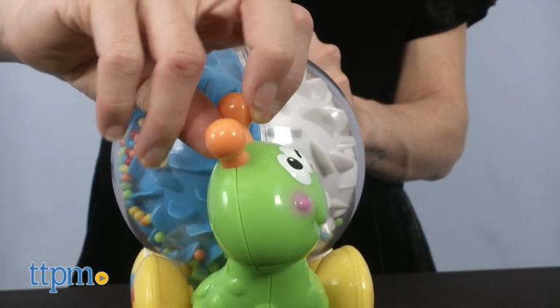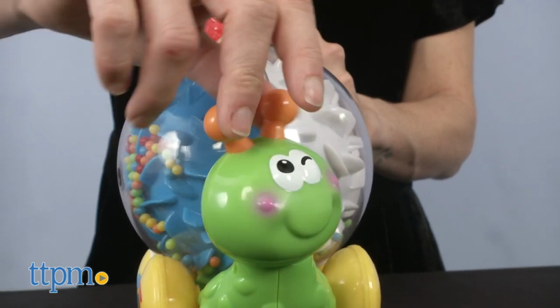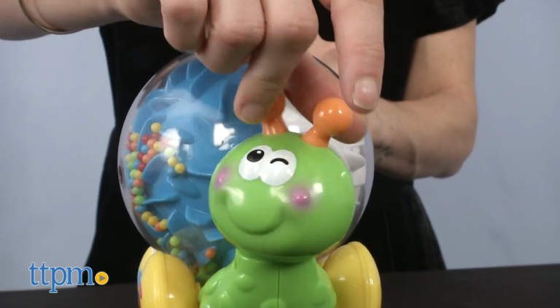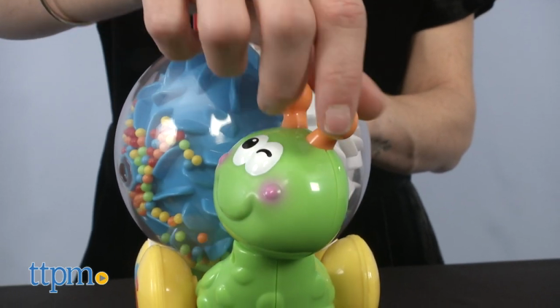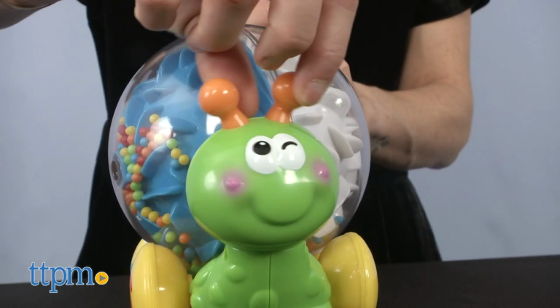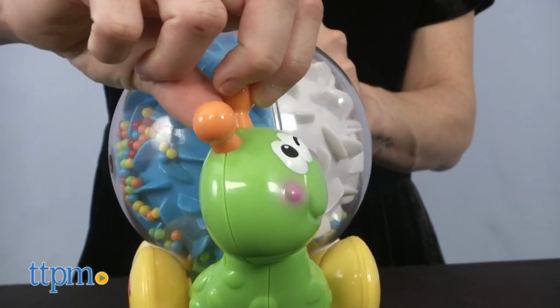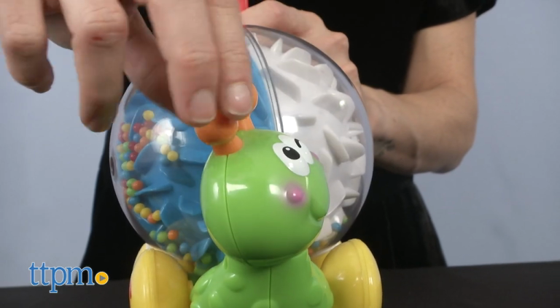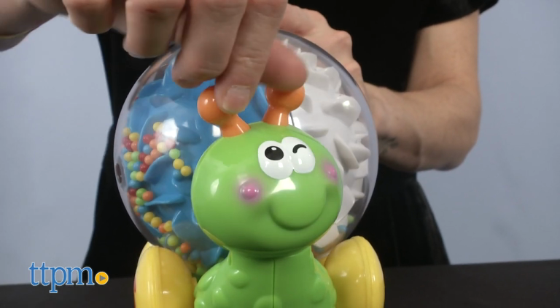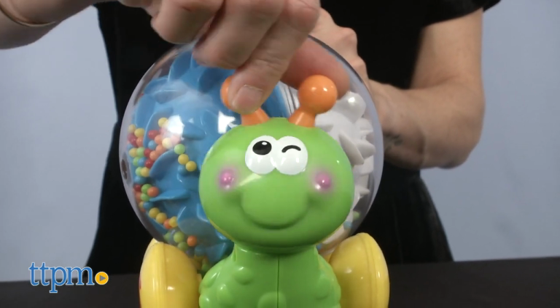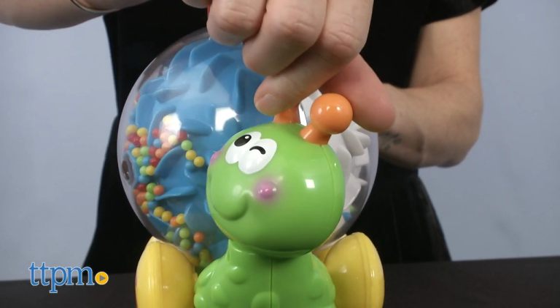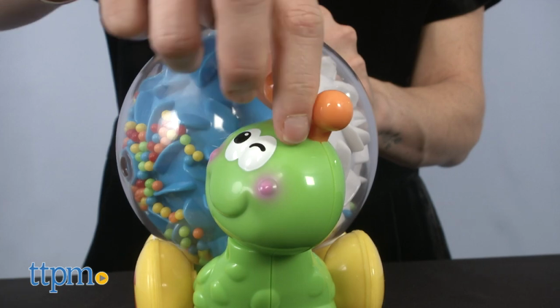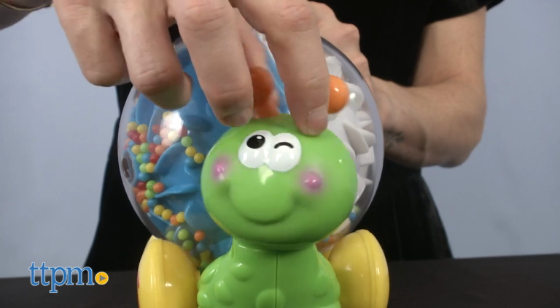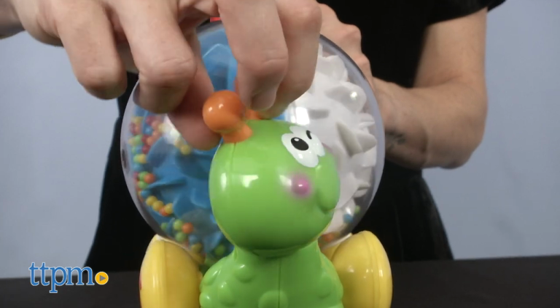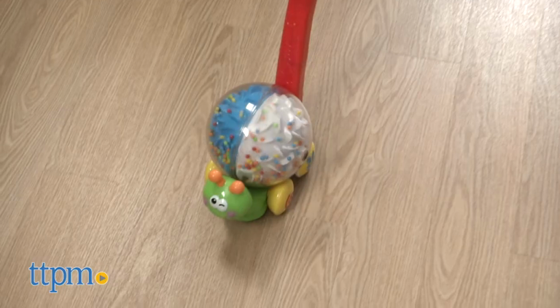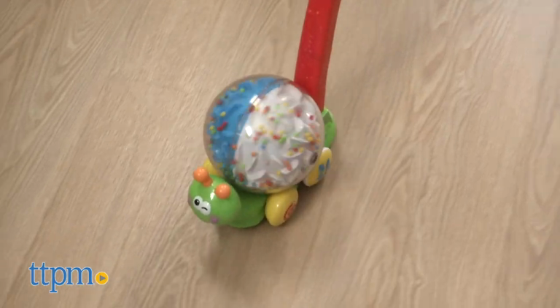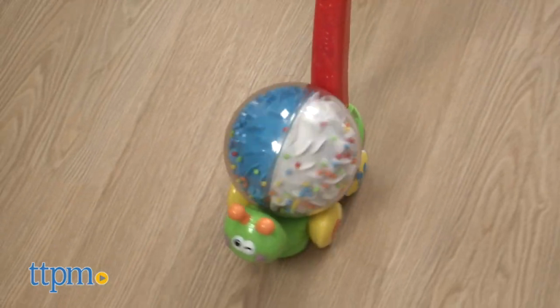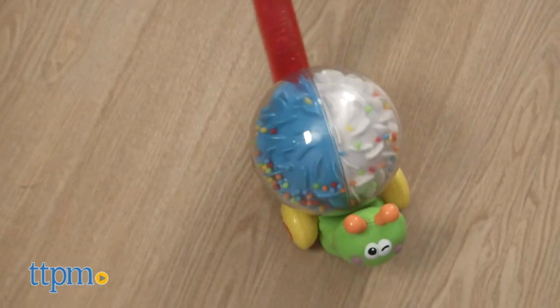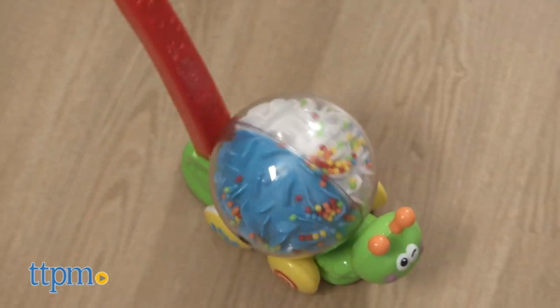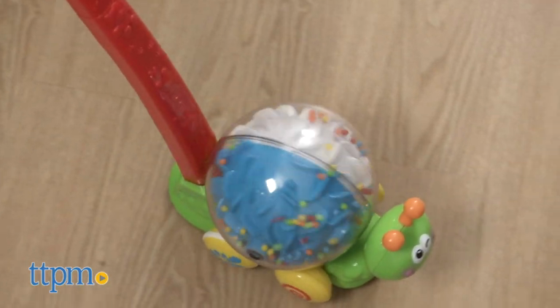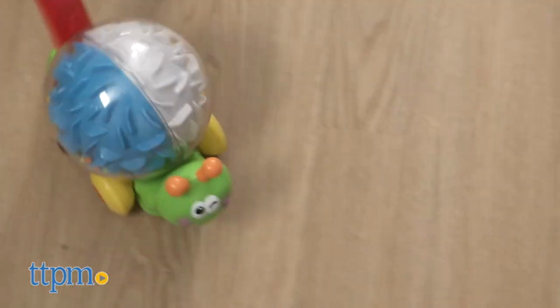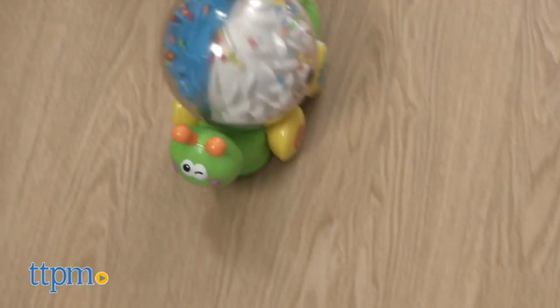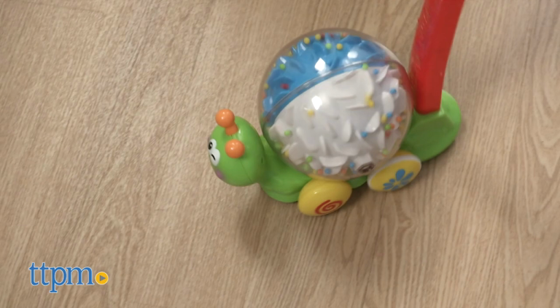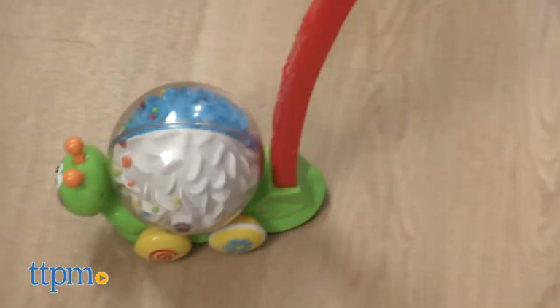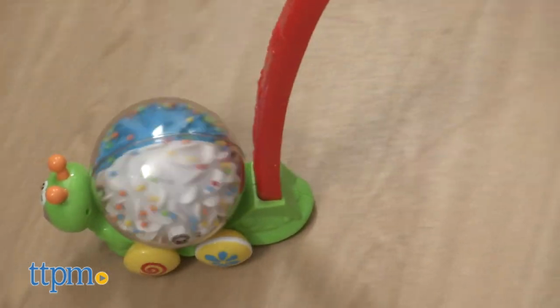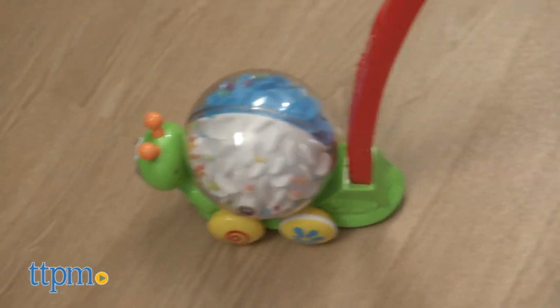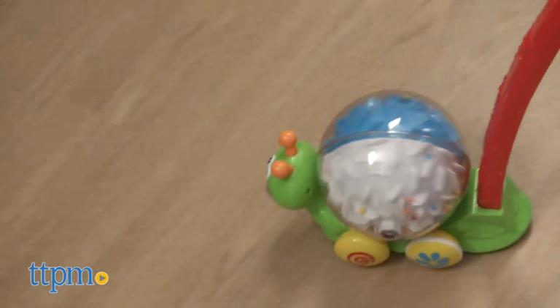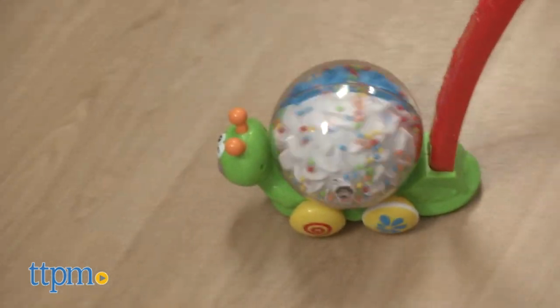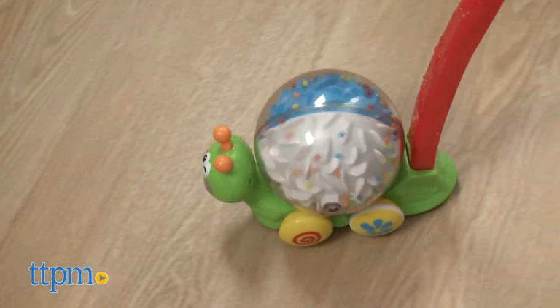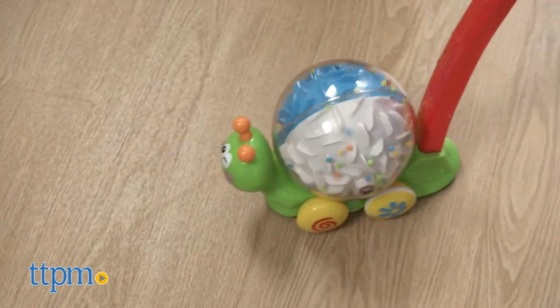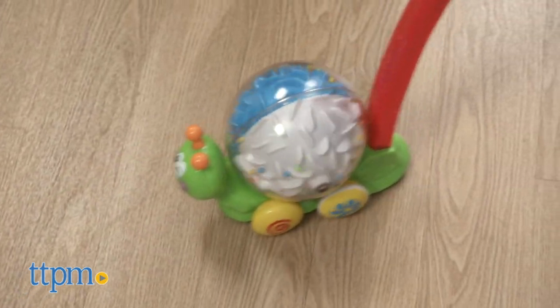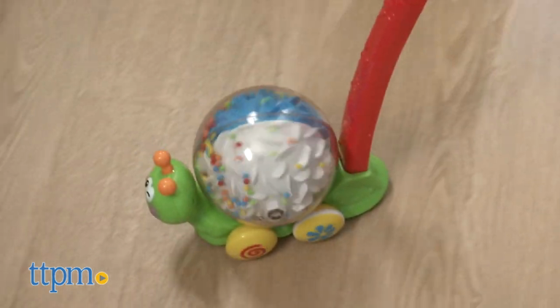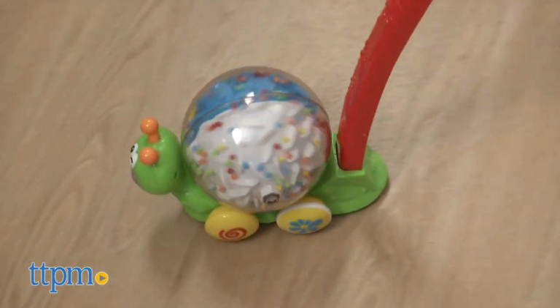The Push and Roll Snail helps promote the development of coordination and color perception. It's recommended for 12 months and up. I think that the kids will have so much fun wheeling around and creating interesting popping noises.